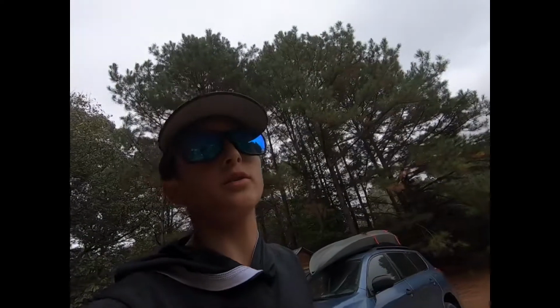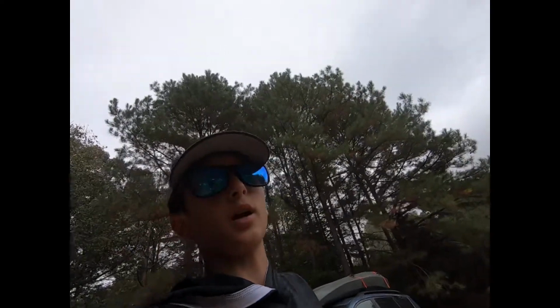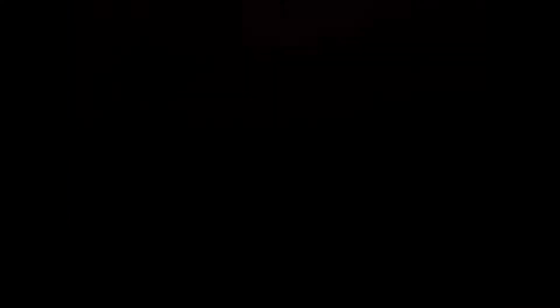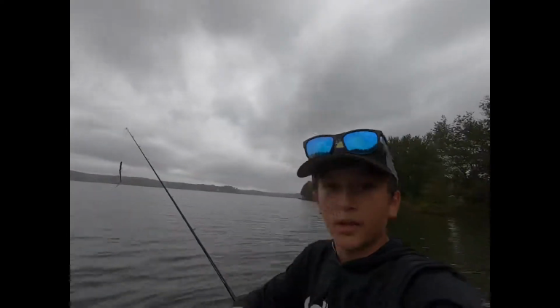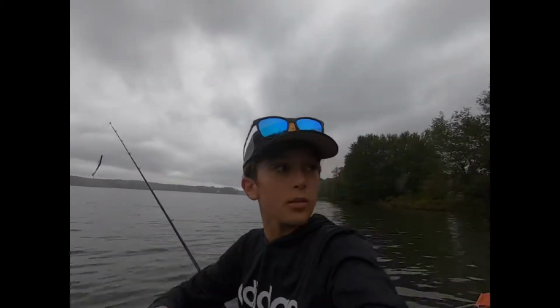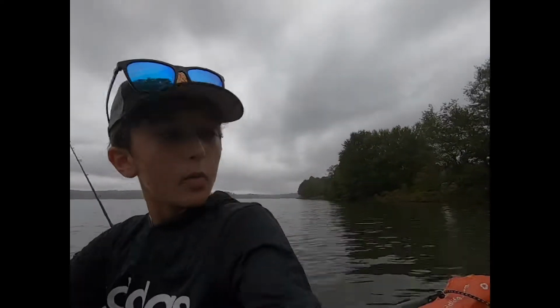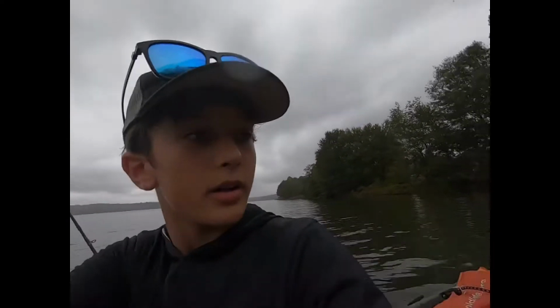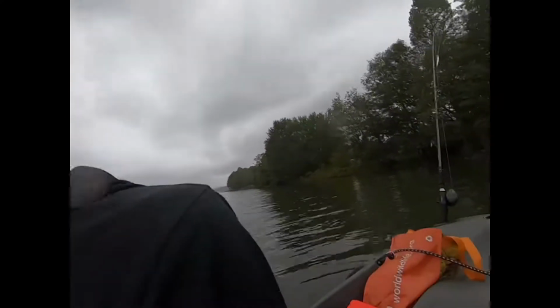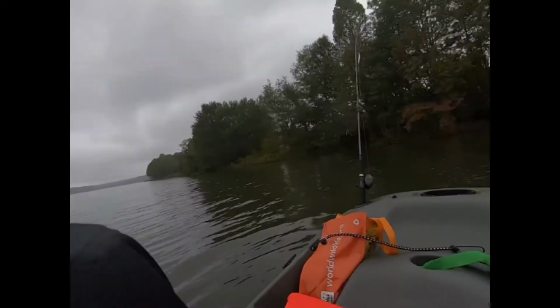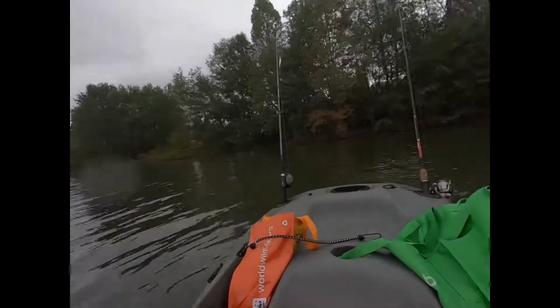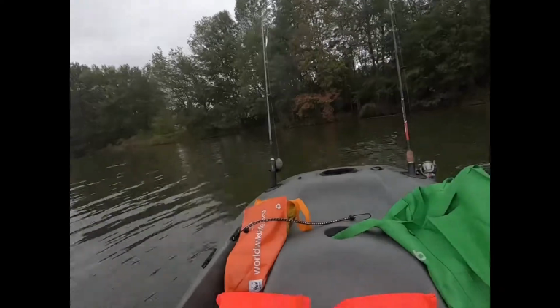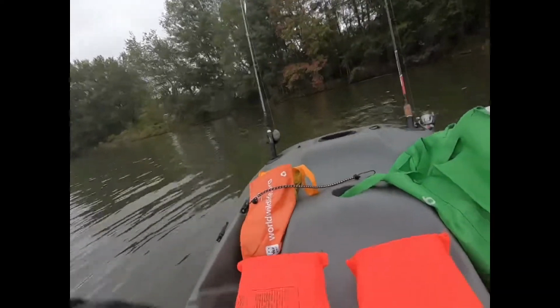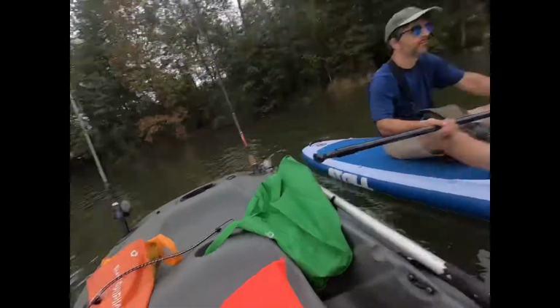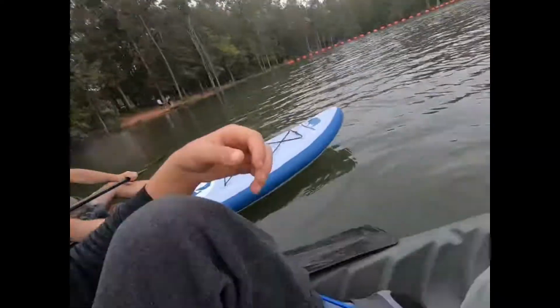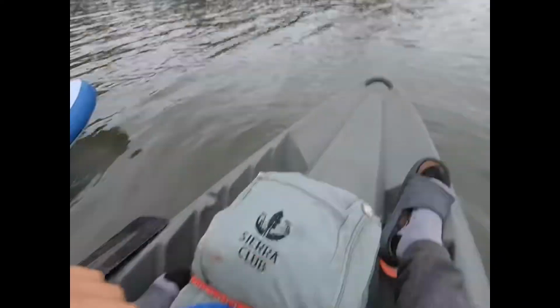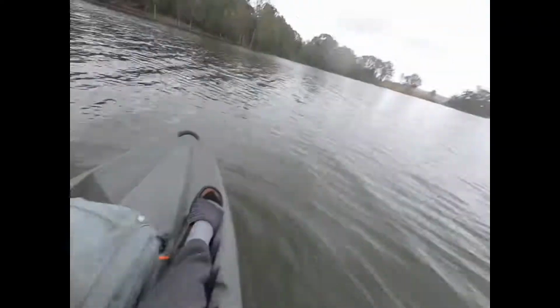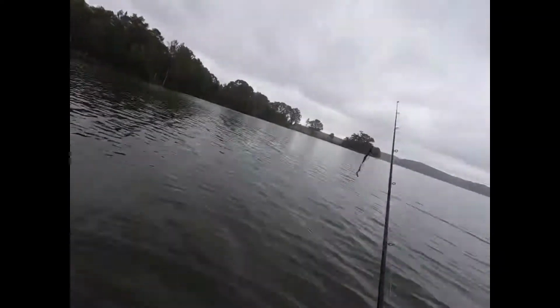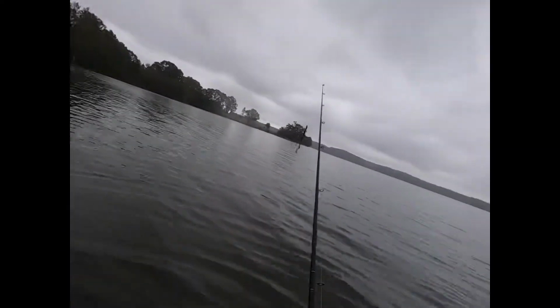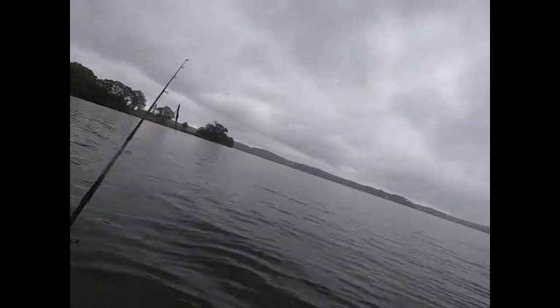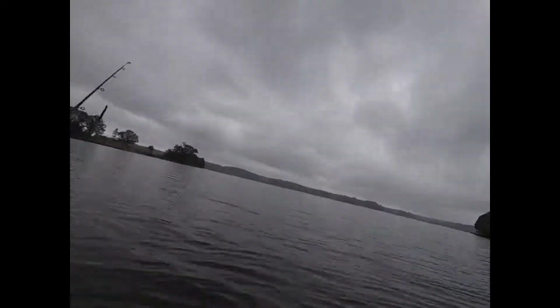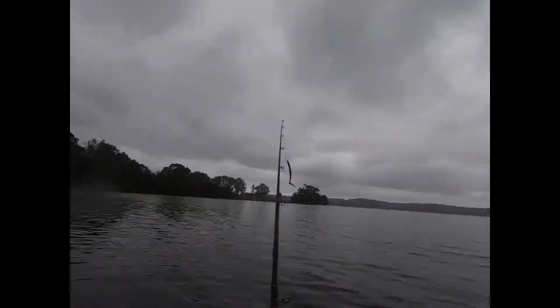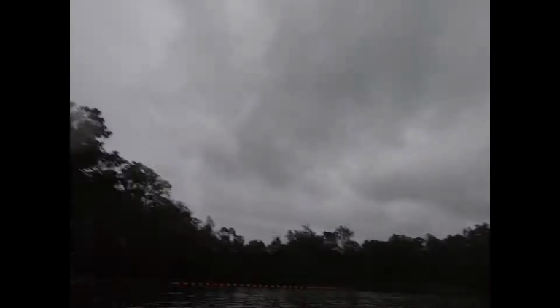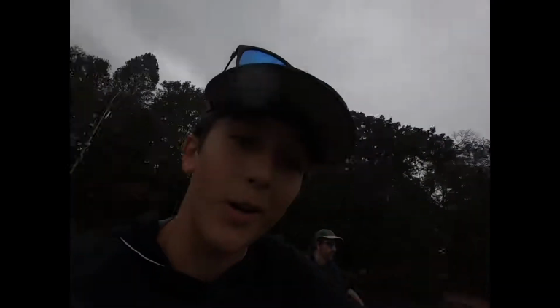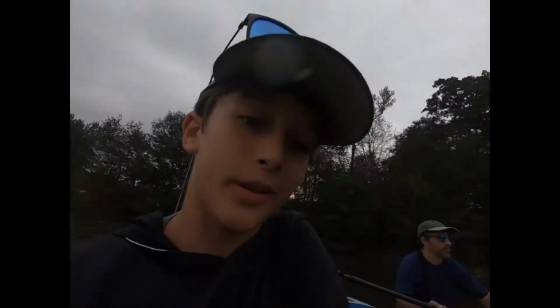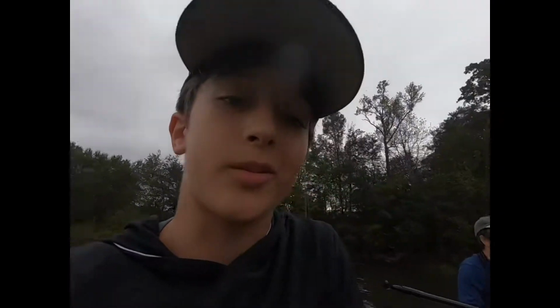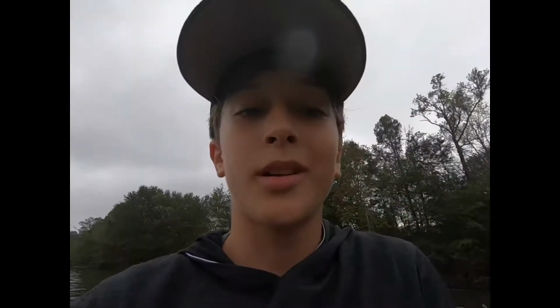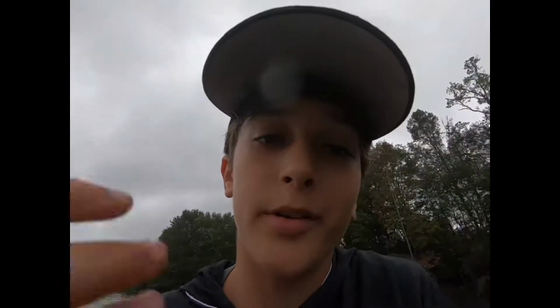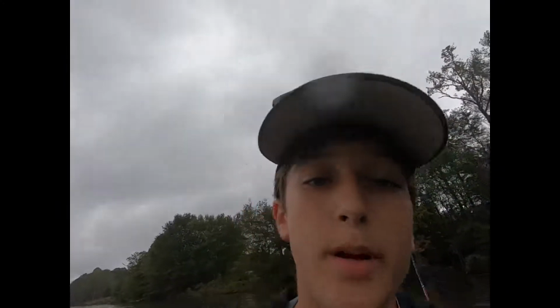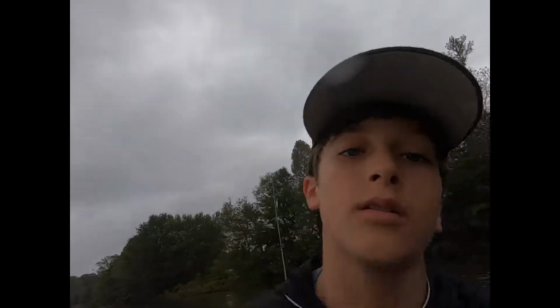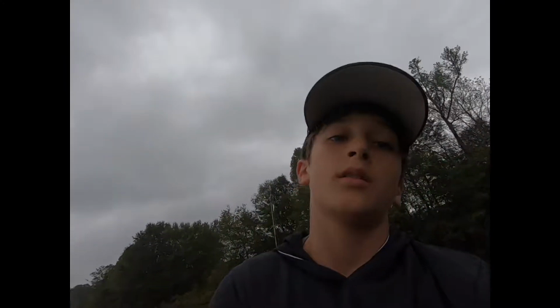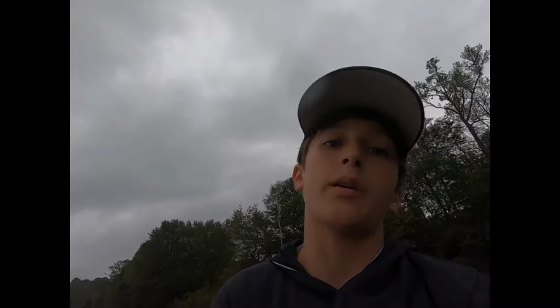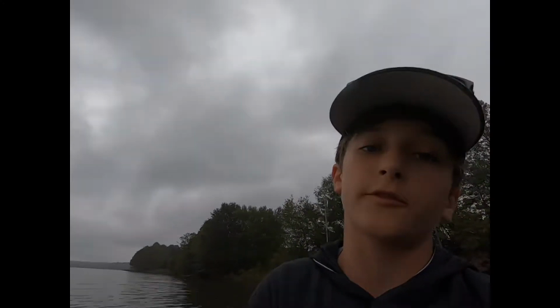Thanks for watching. Make sure to subscribe. Okay, so we're out in the water. Here's the setup — got the two rods. It looks pretty misty out here, and I hope we can catch one. I'm going to put the chest on, and now we're going to start fishing.